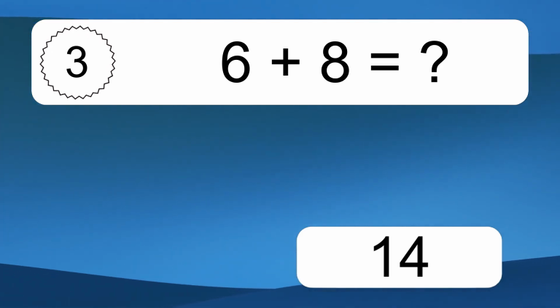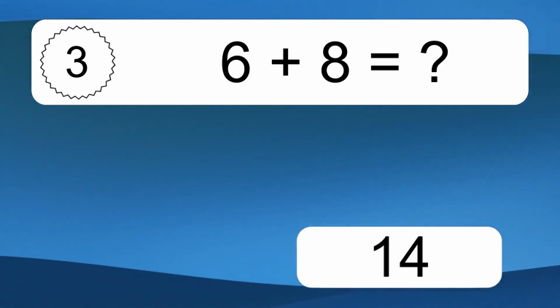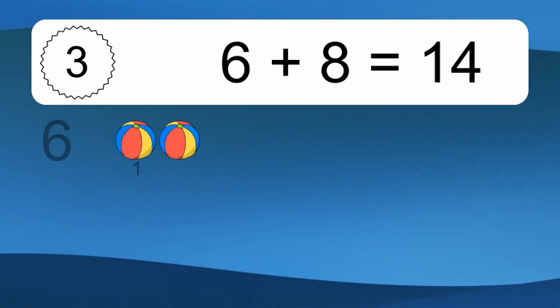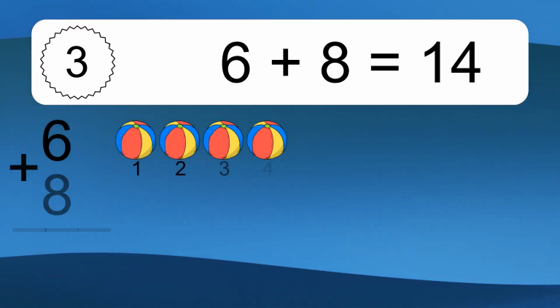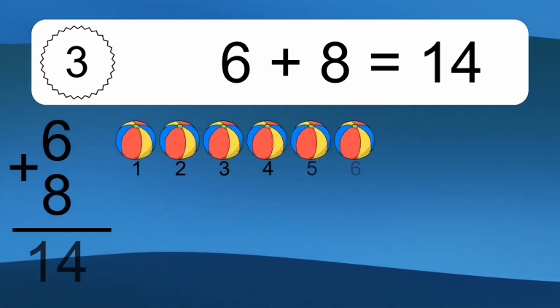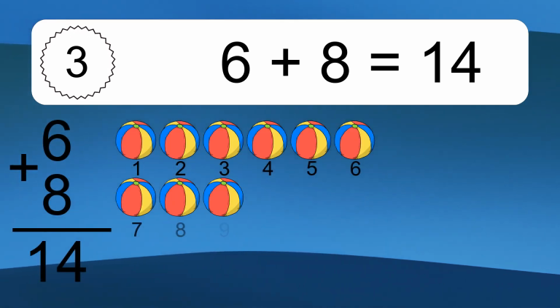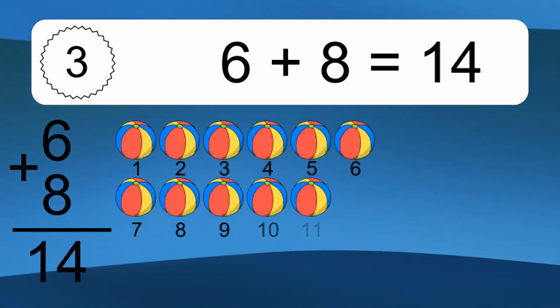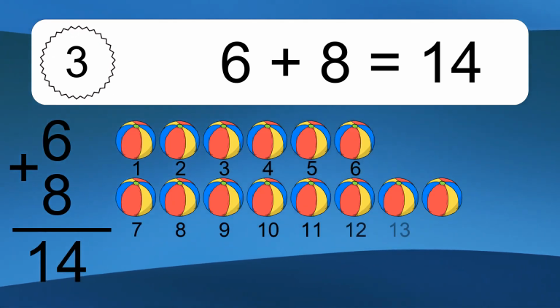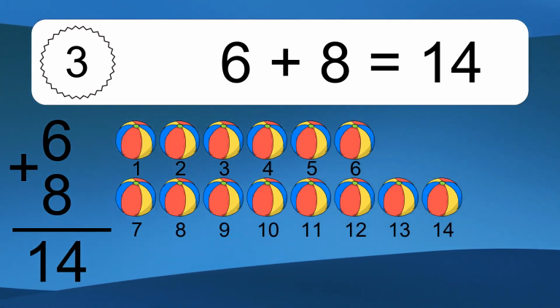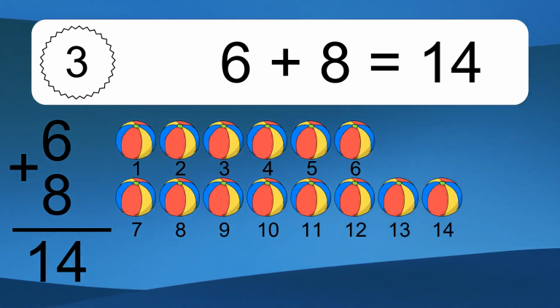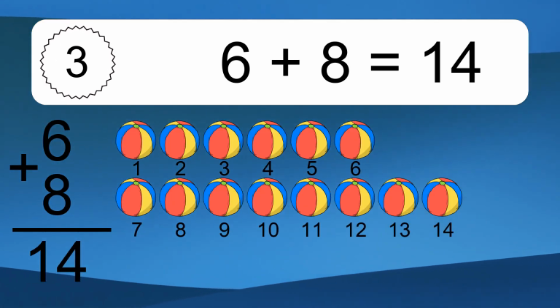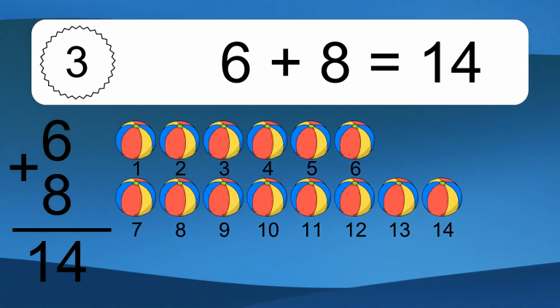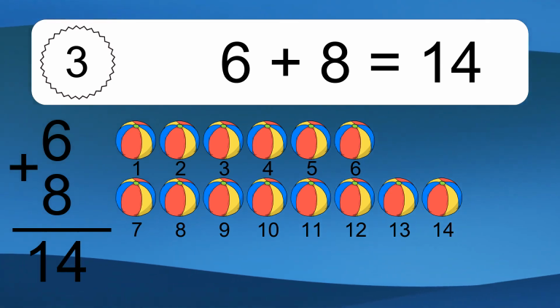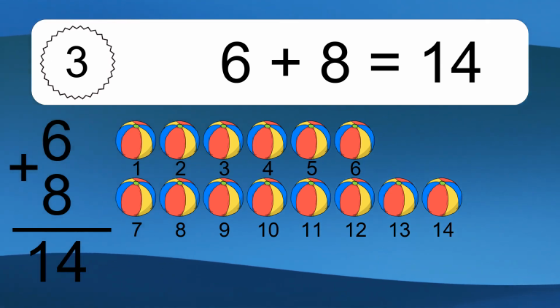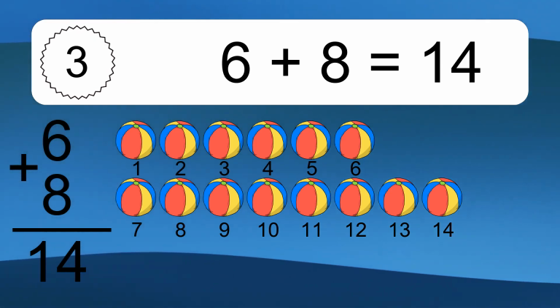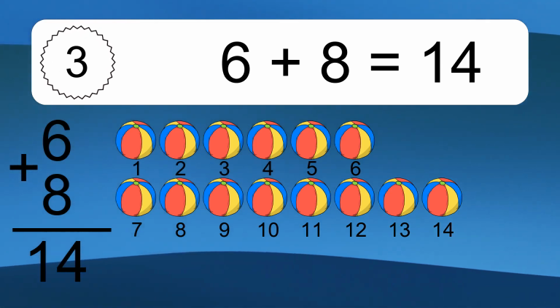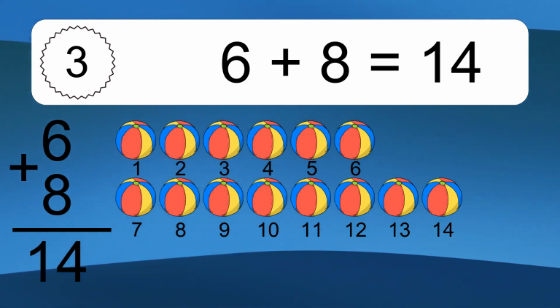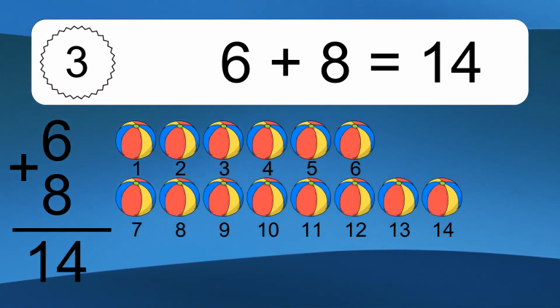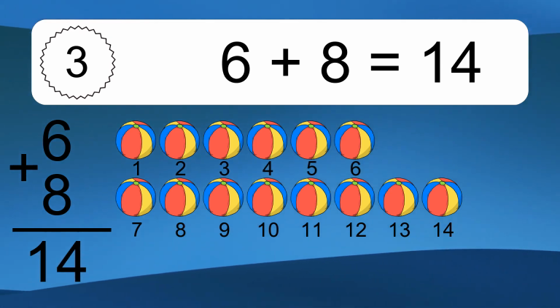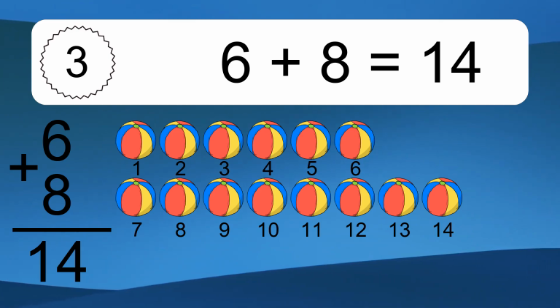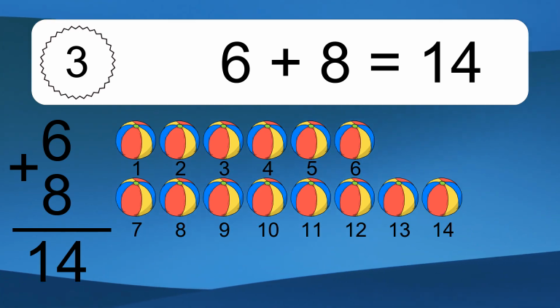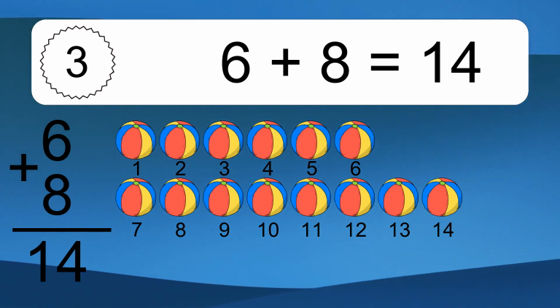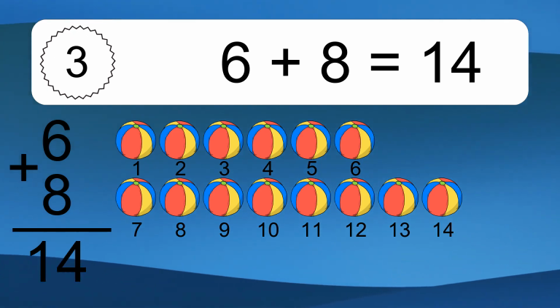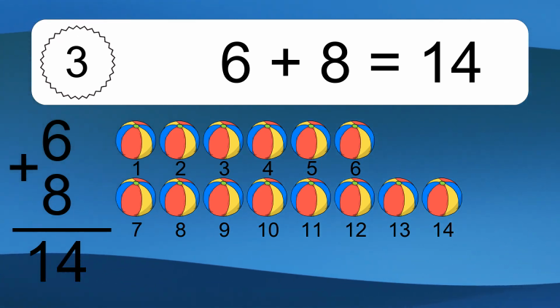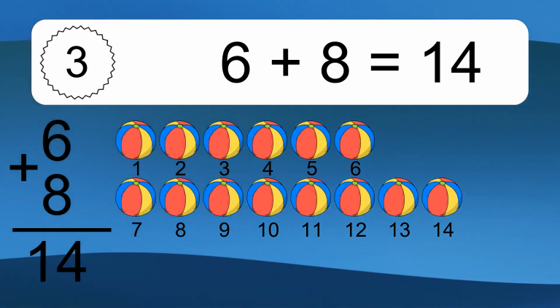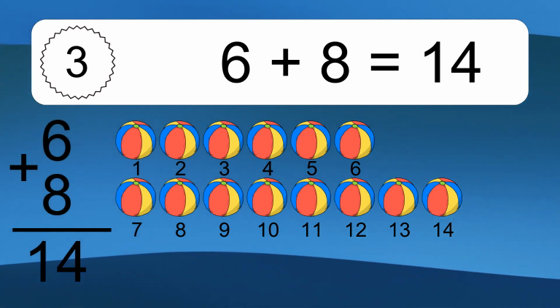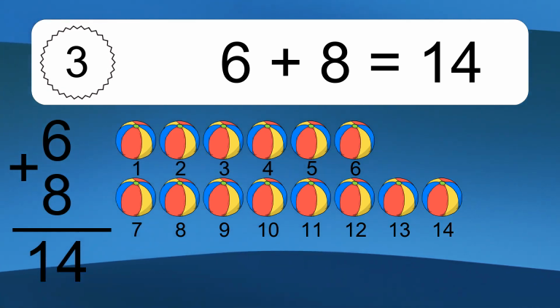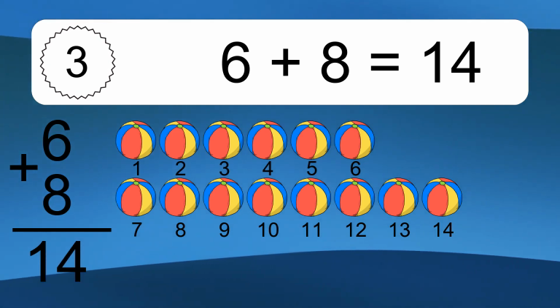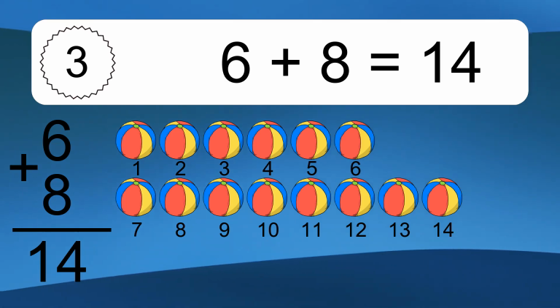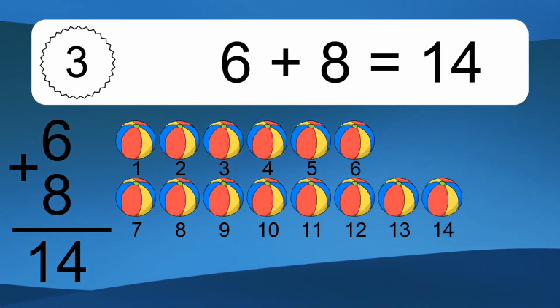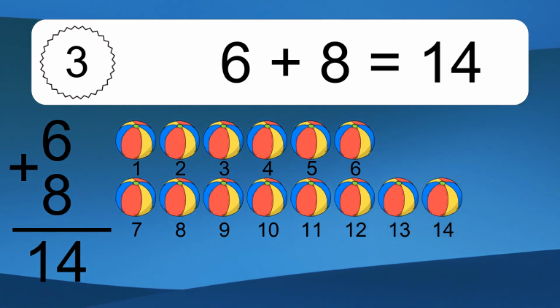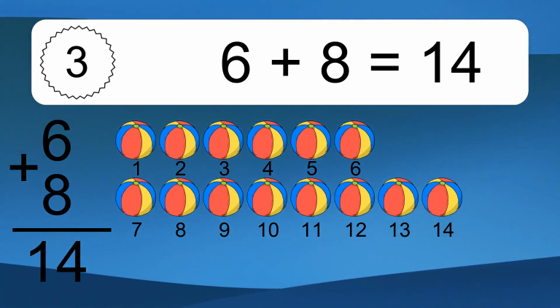6 plus 8 equals what? 6 plus 8 equals 14. Let's count it: 1, 2, 3, 4, 5, 6, 7, 8, 9, 10, 11, 12, 13, 14.